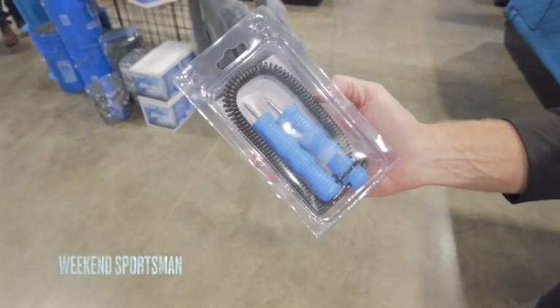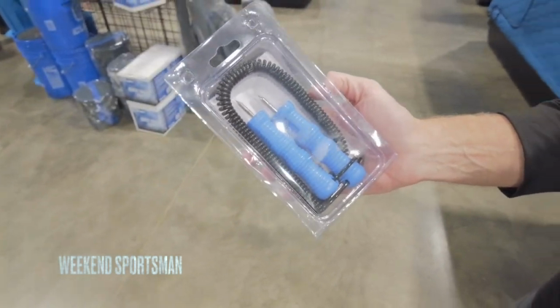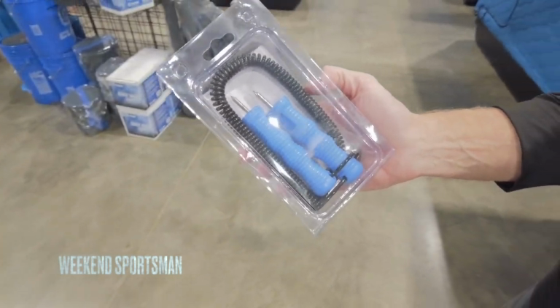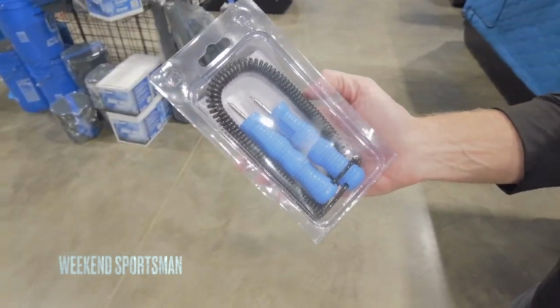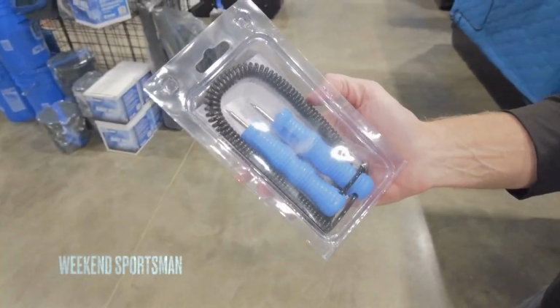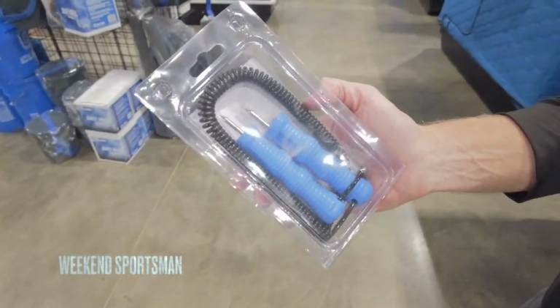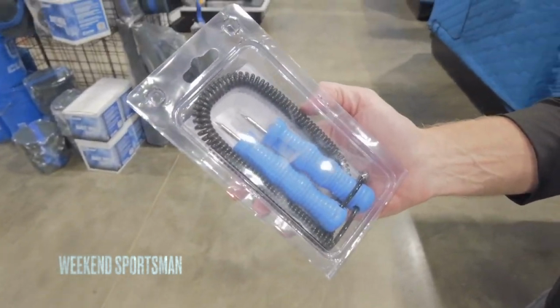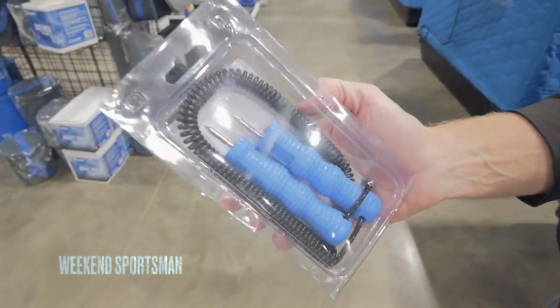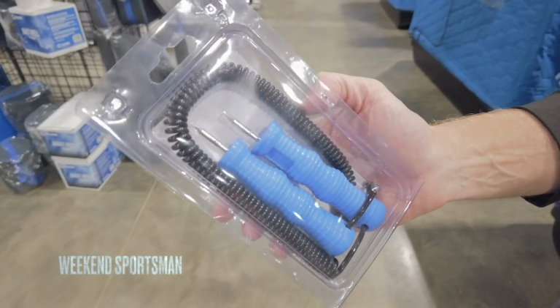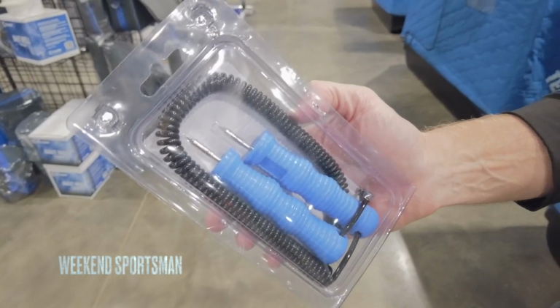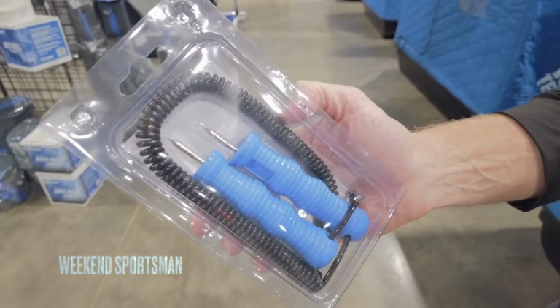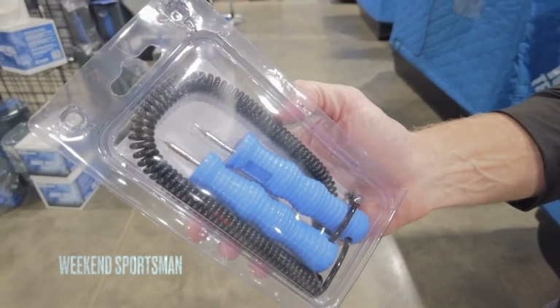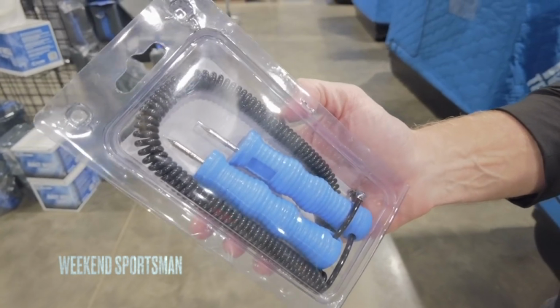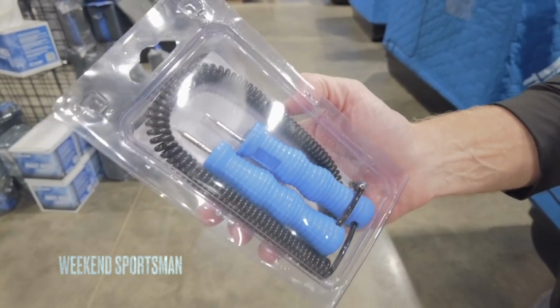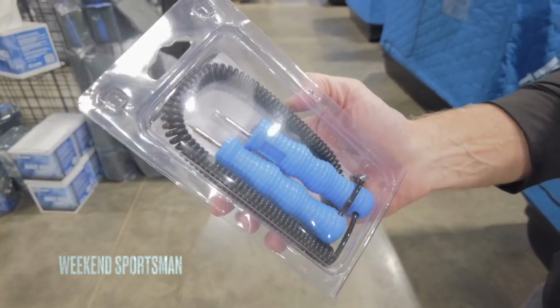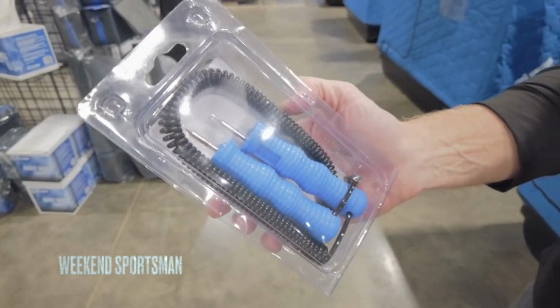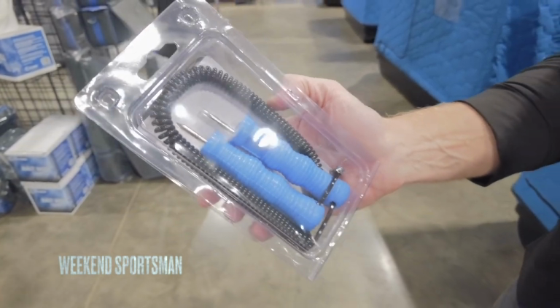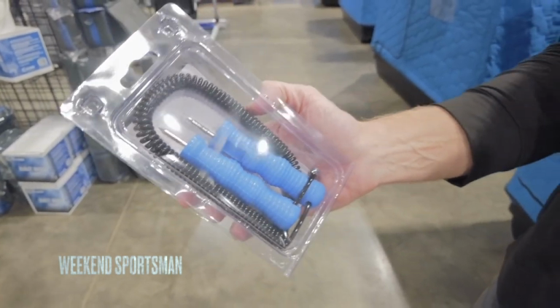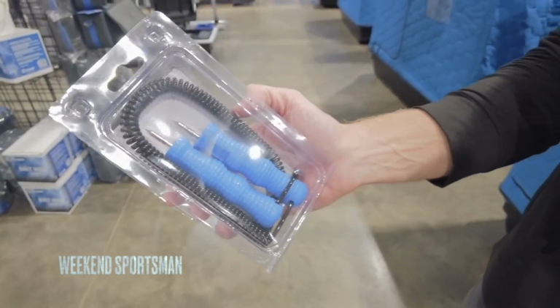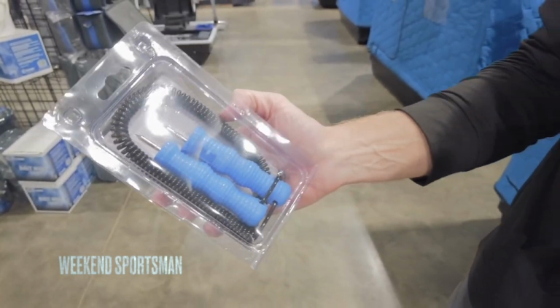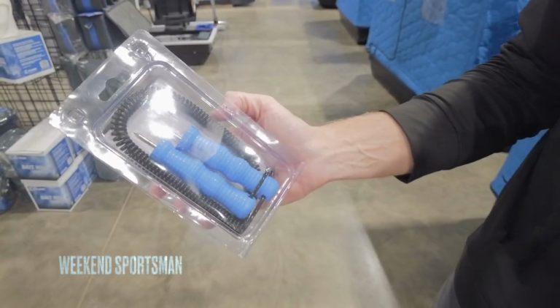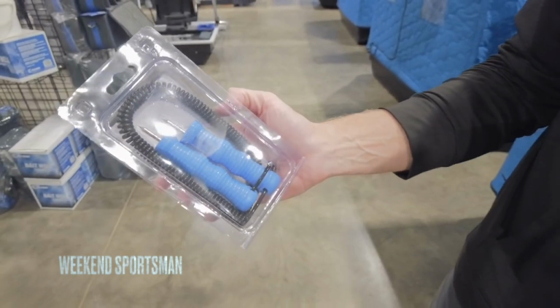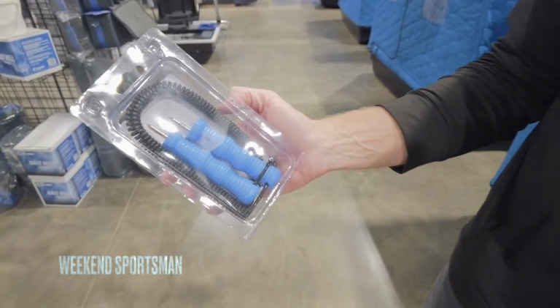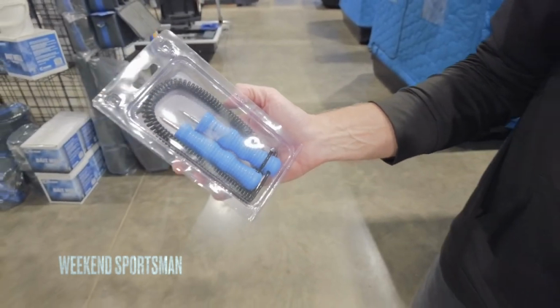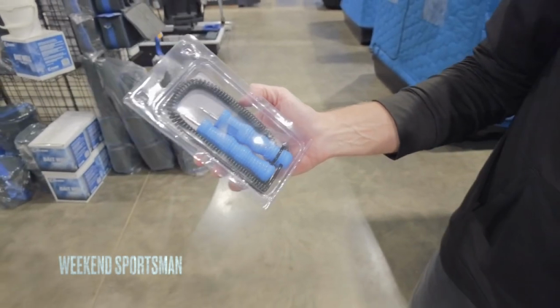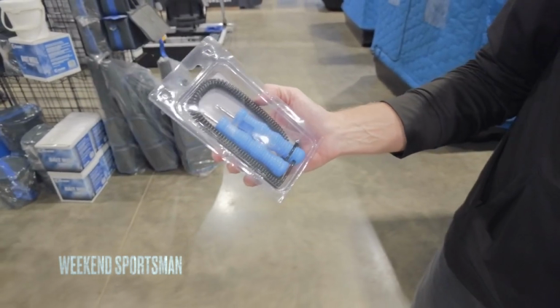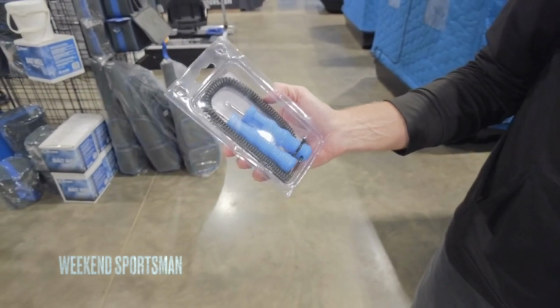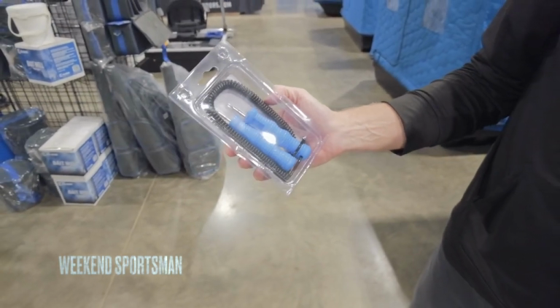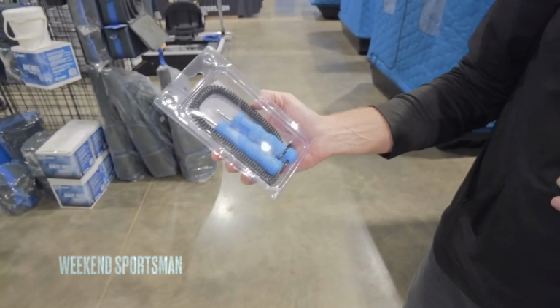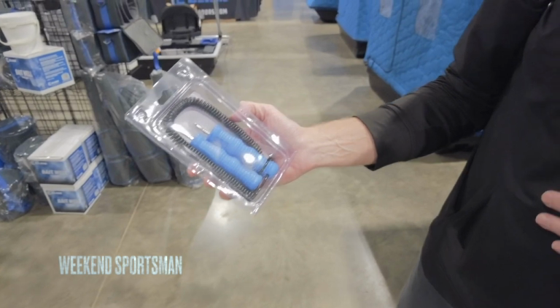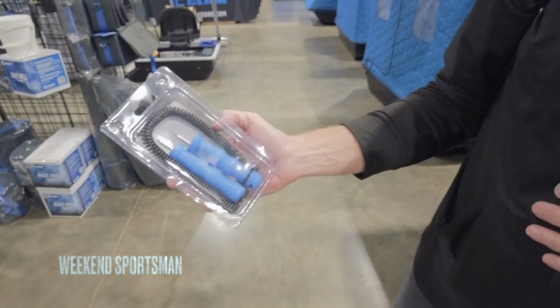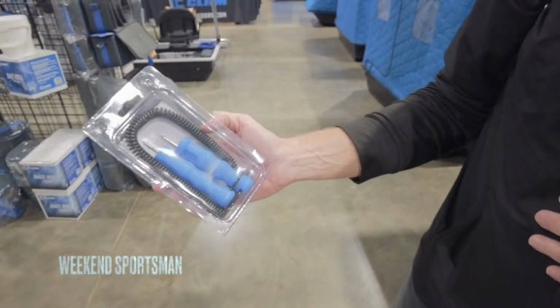They float. They're plastic, so they're going to float. And you'll see that there's two little spikes on there. If you're out on early ice, or even some late ice on some lakes you don't know, you need to have this.